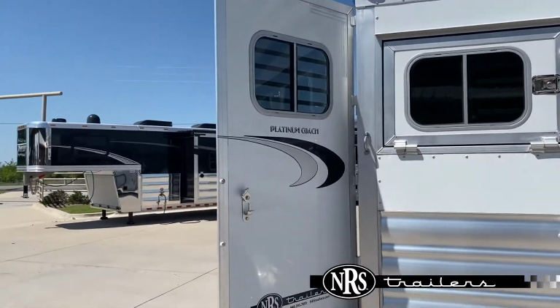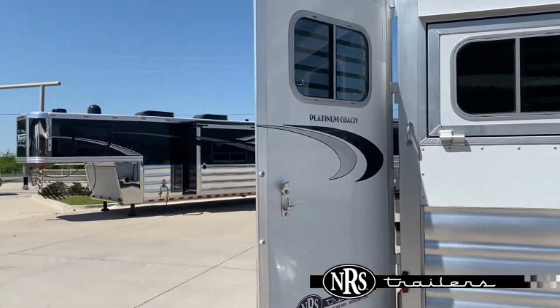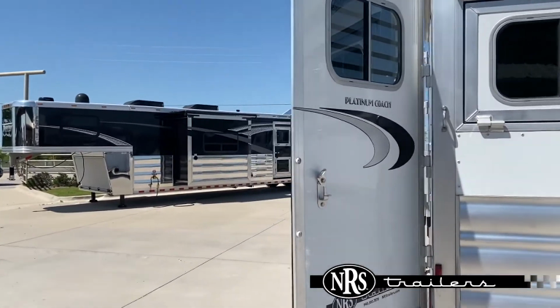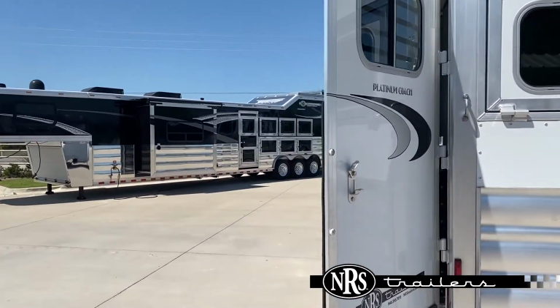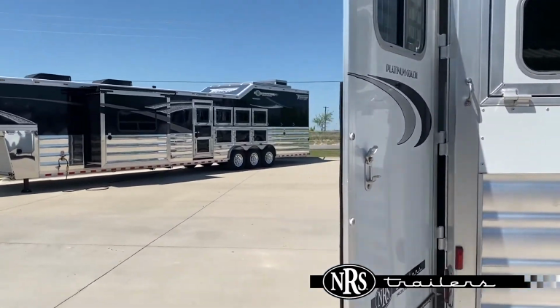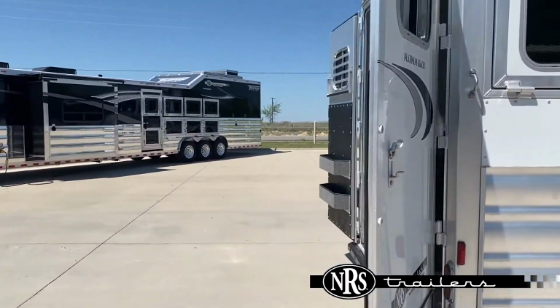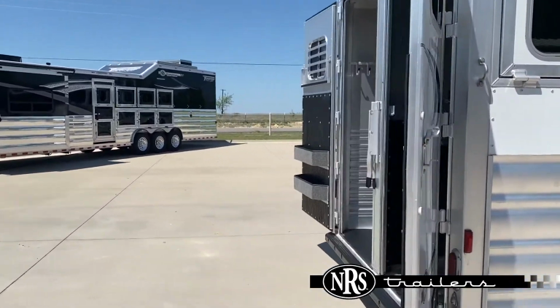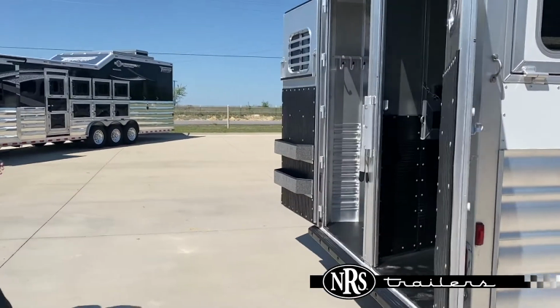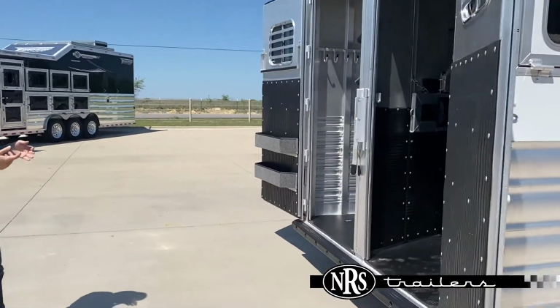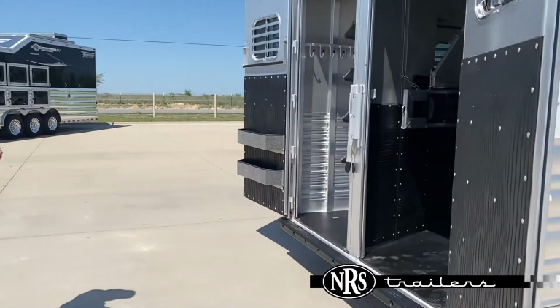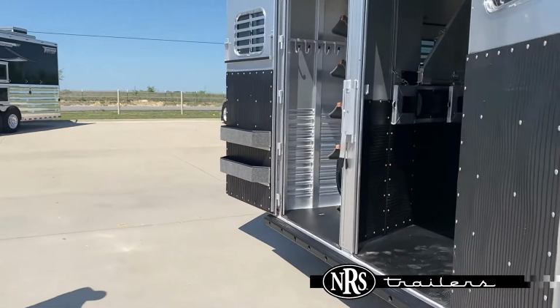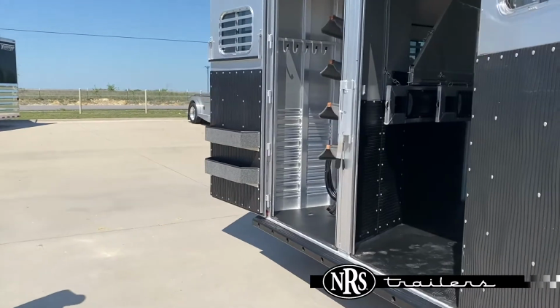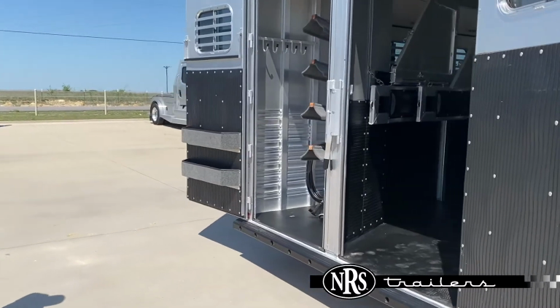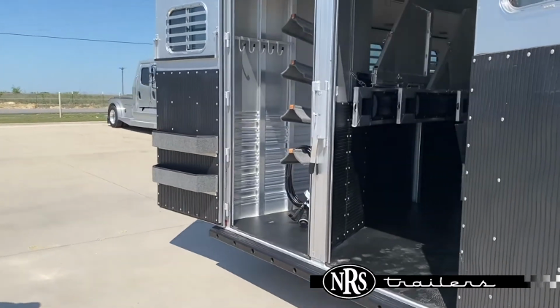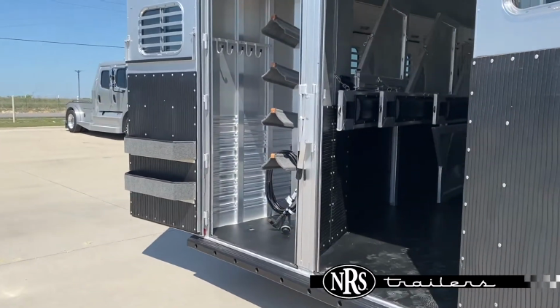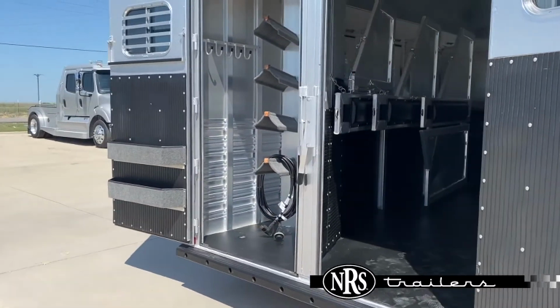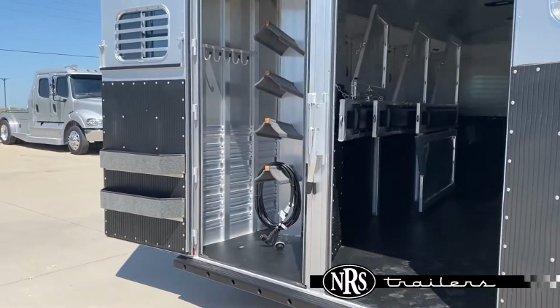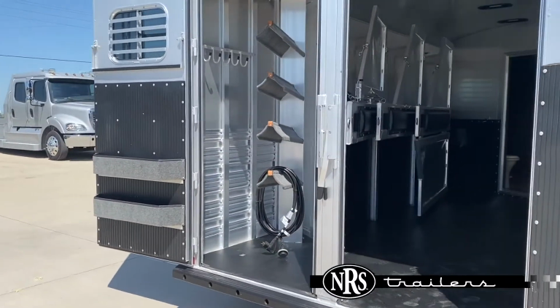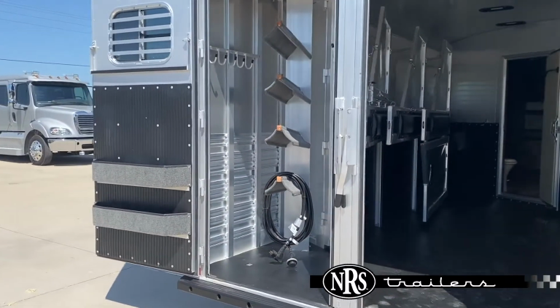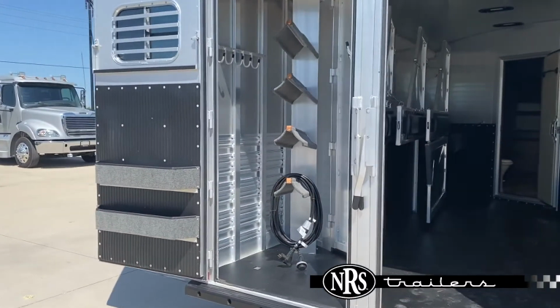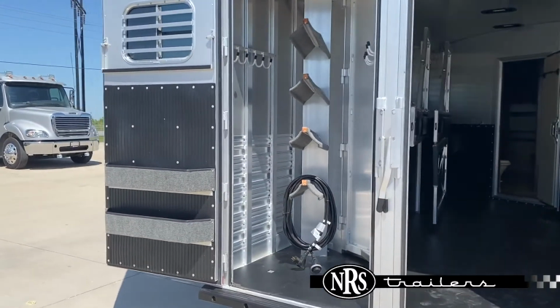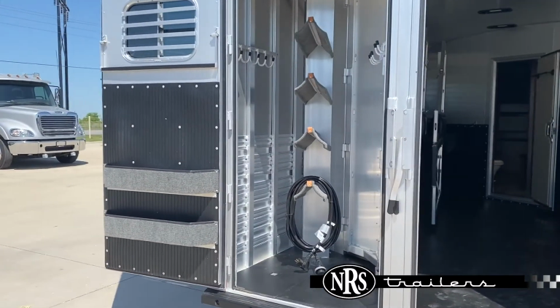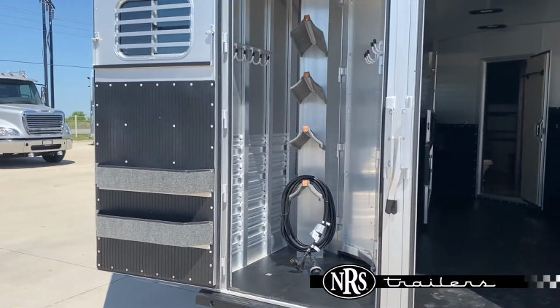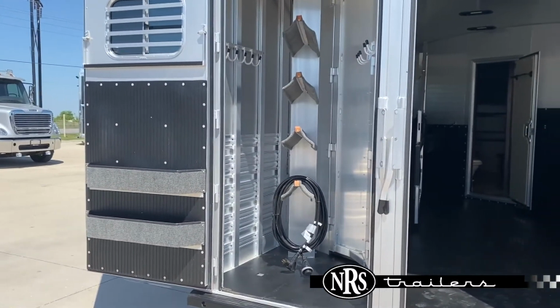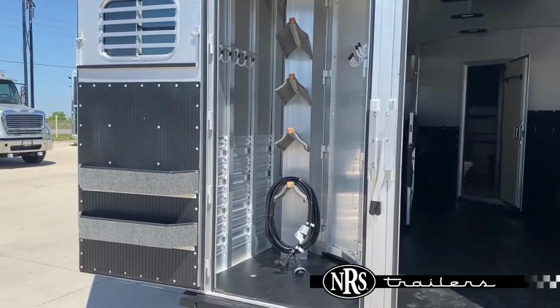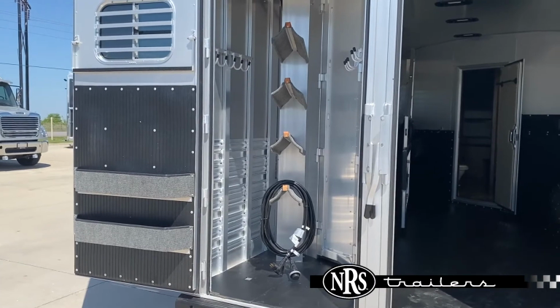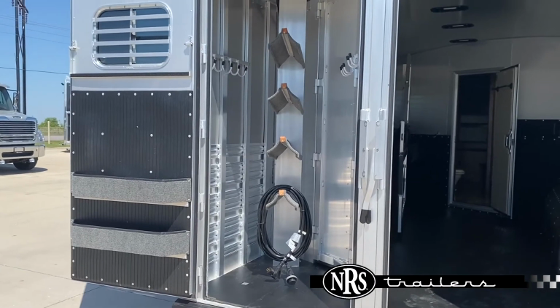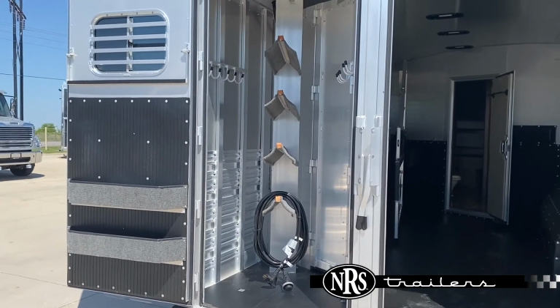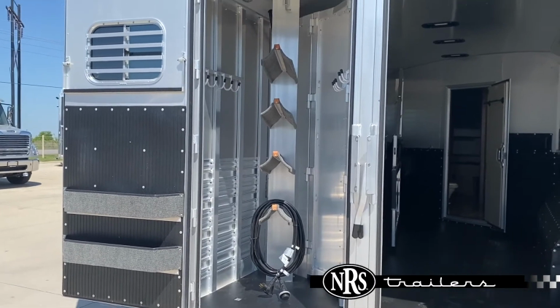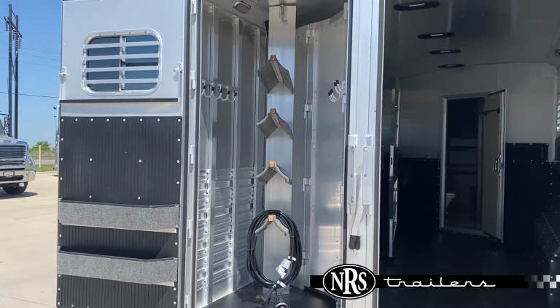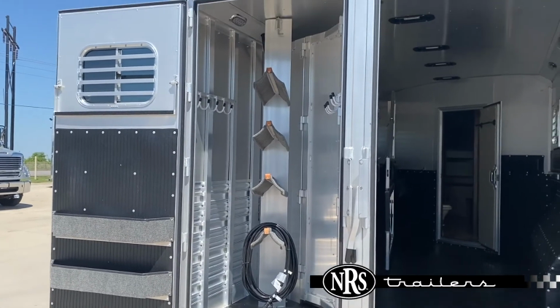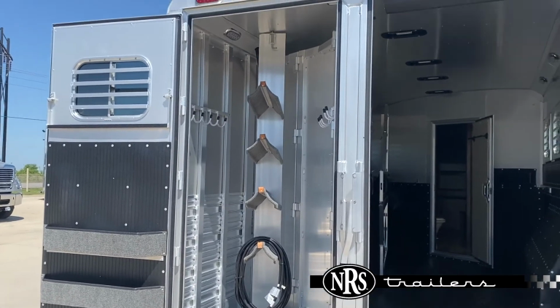Coming down here to the rear of the trailer — you see this one is a rear load. It's got a collapsible rear tack in it, so you can pull that saddle rack out and collapse that tack wall, load a full wheeler, load anything else you need to load up in there.